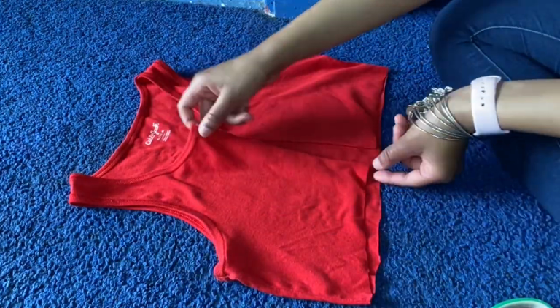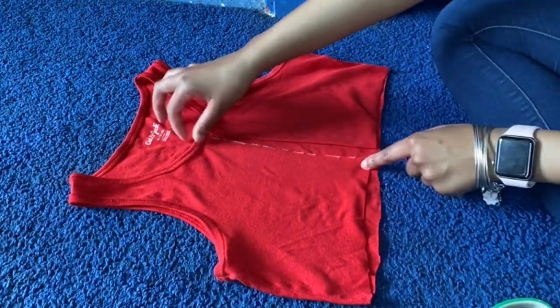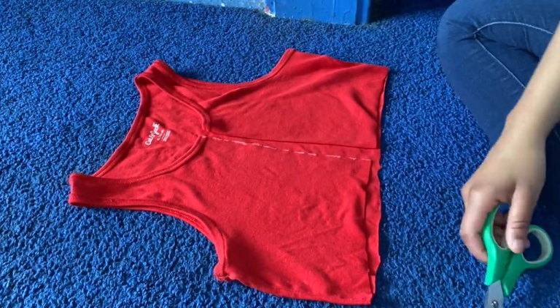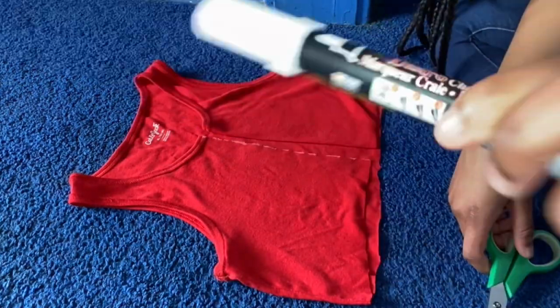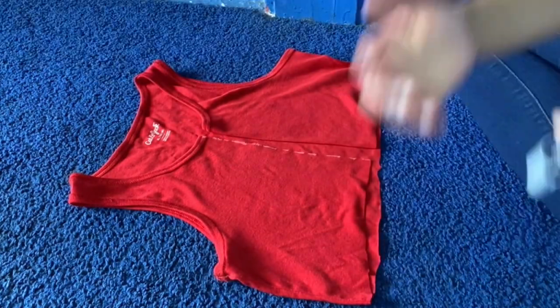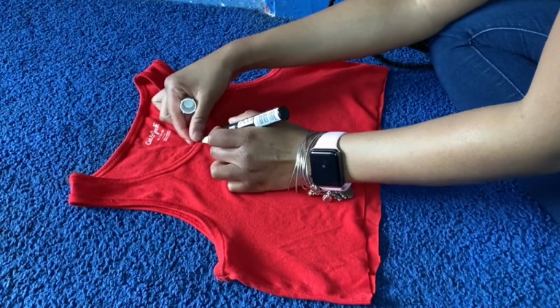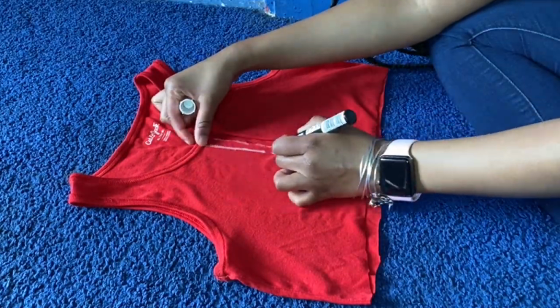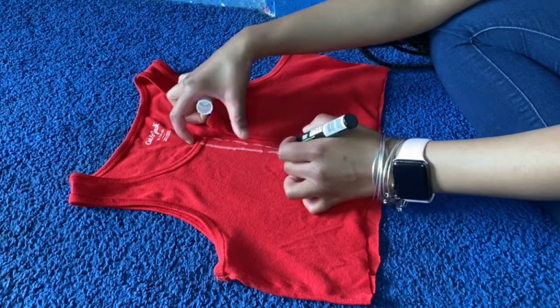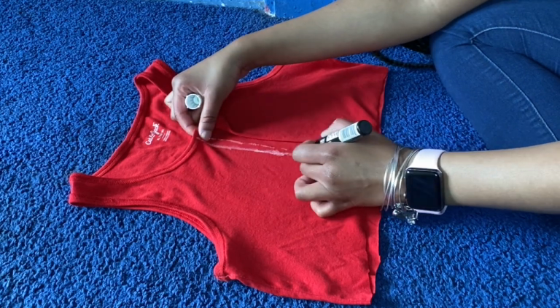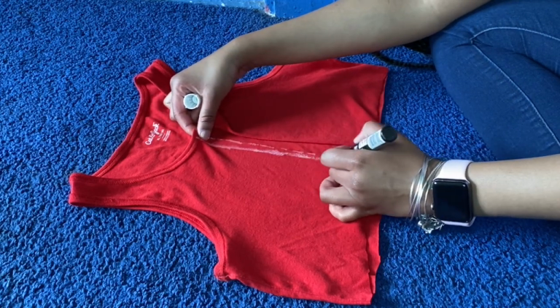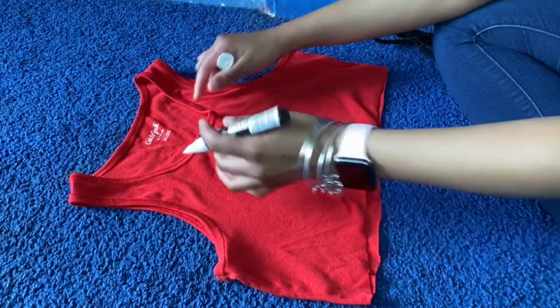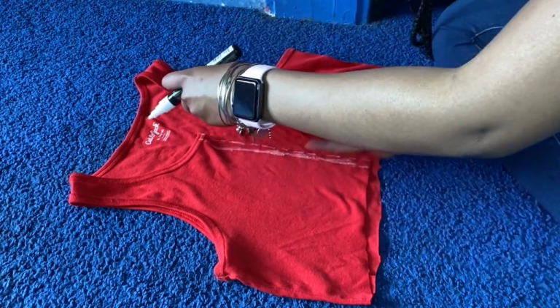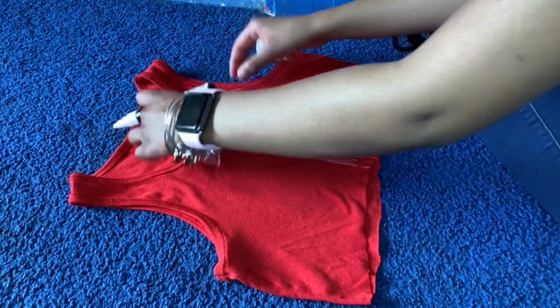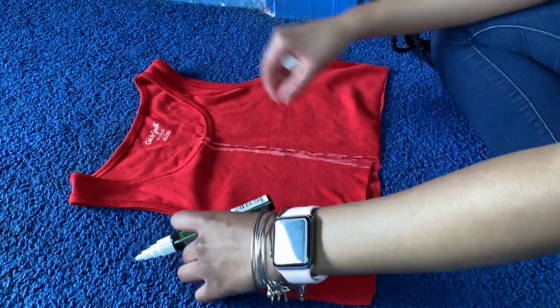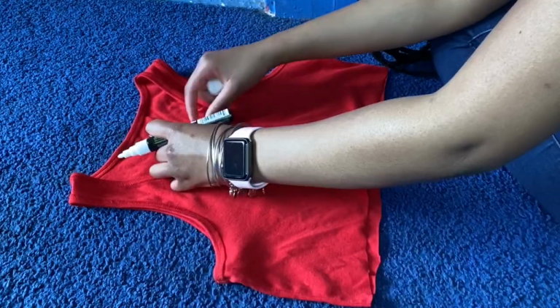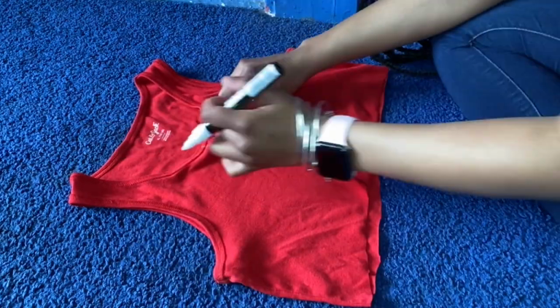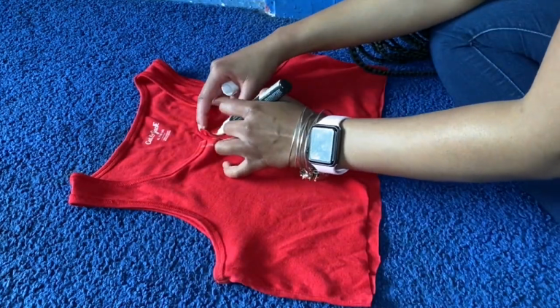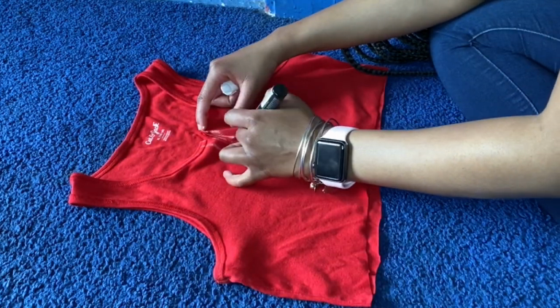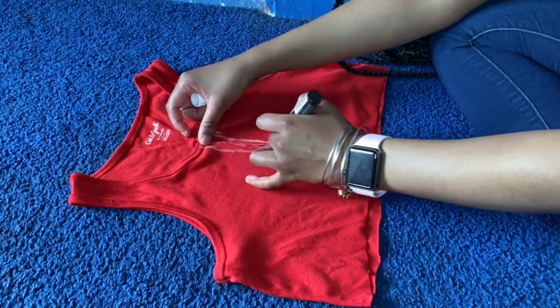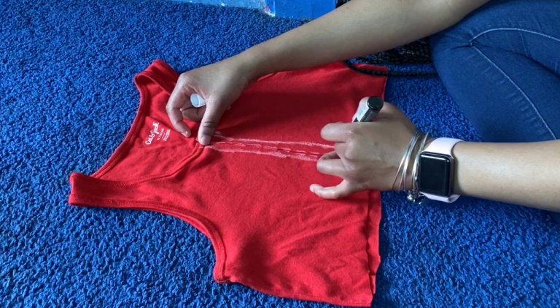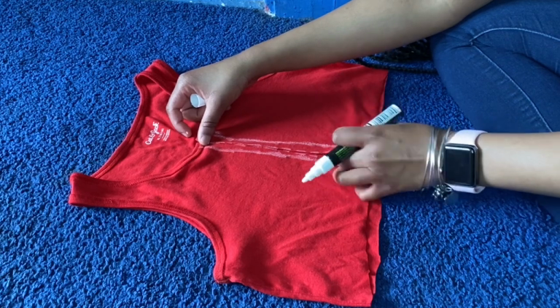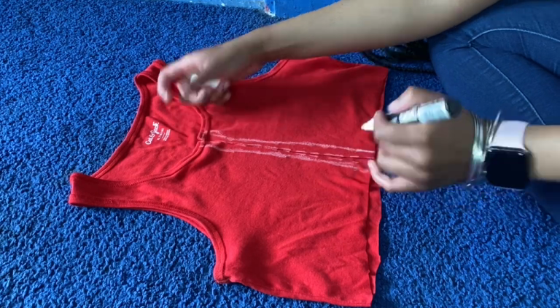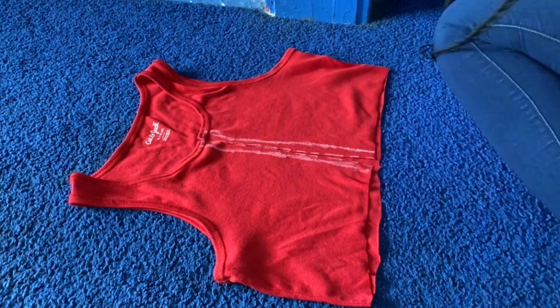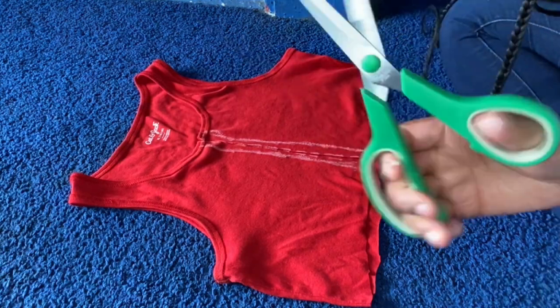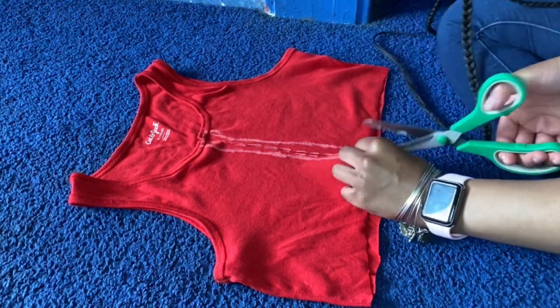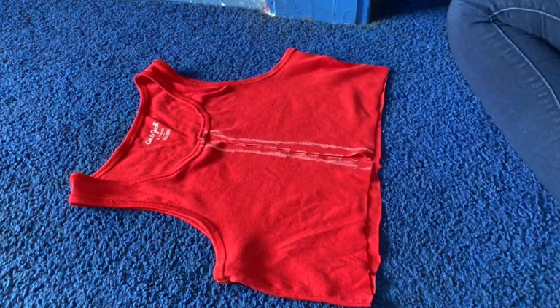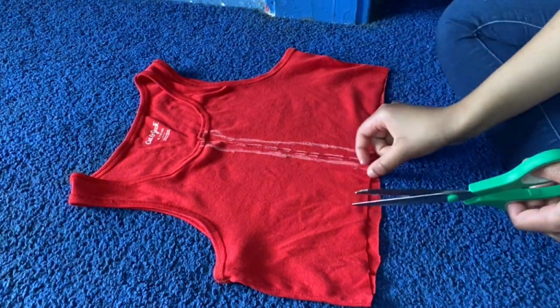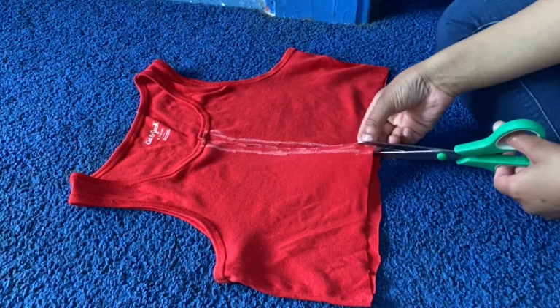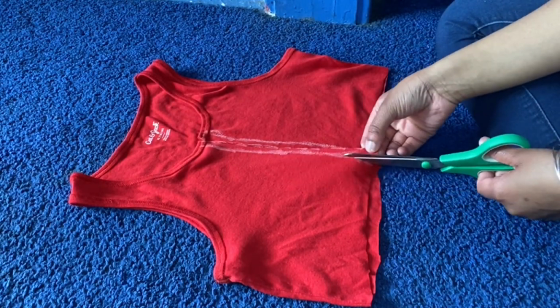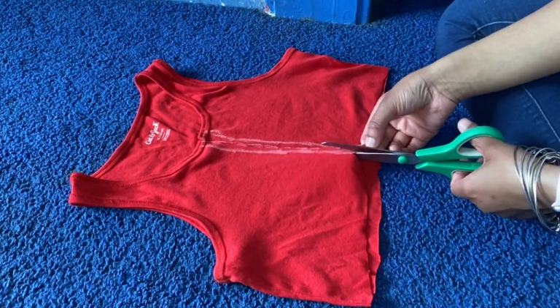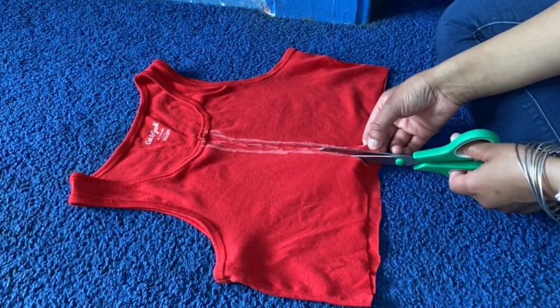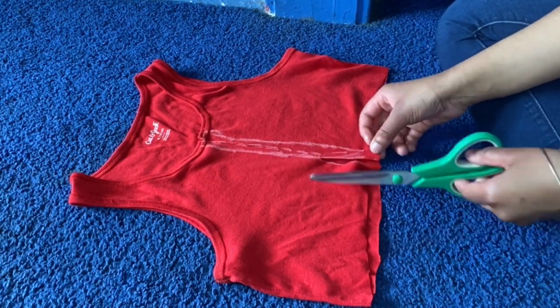Here you're going to take both sides and fold them over at least an inch so that you can have more of an opening for the middle of your chest. It's all about your personal preference and what you want to do. I didn't do mine very wide, but then you're going to take the chalk marker and go down the sides to cut more of the shirt off so that you have more of an opening so that it's not just closed off.